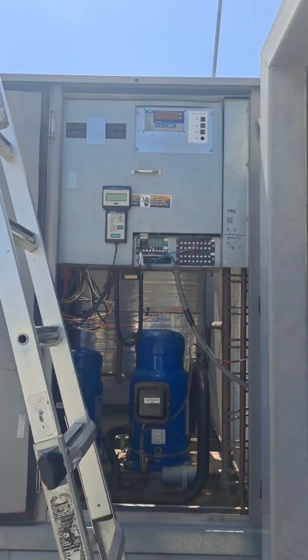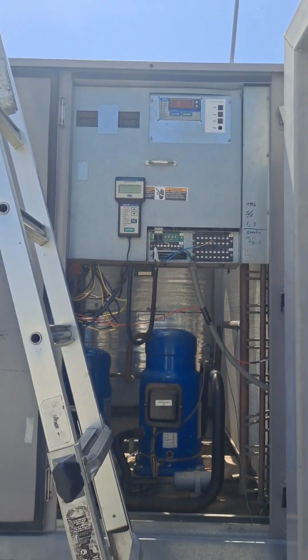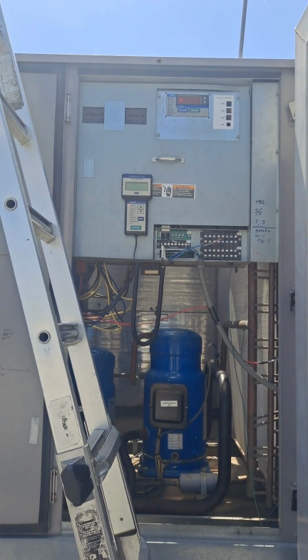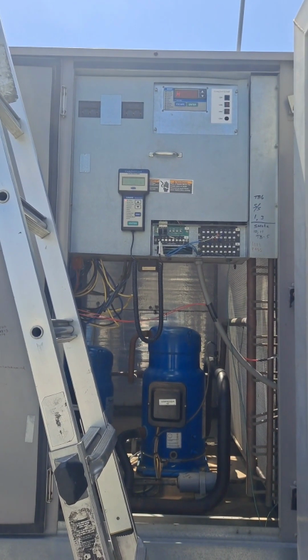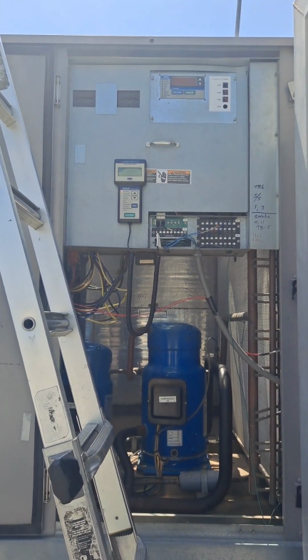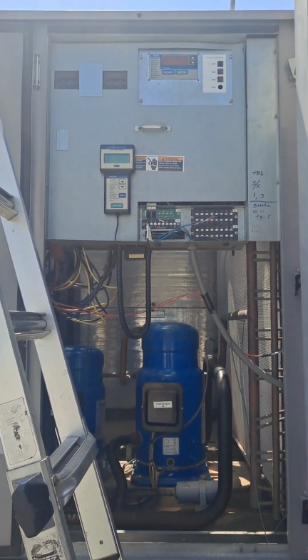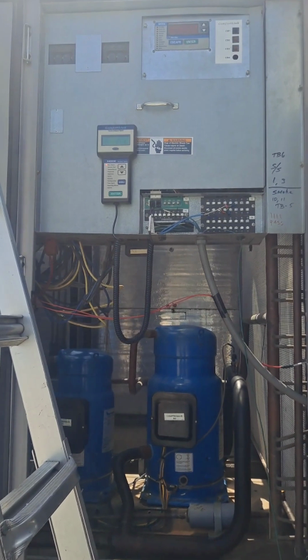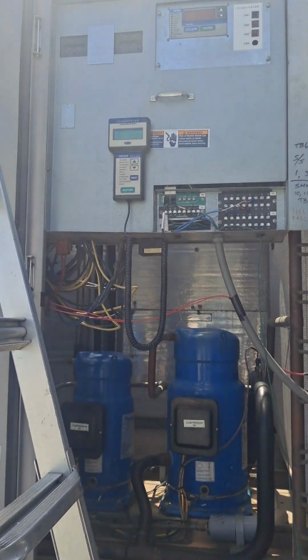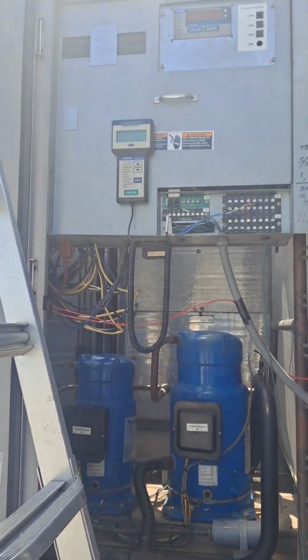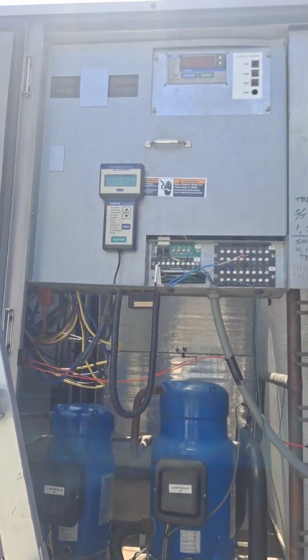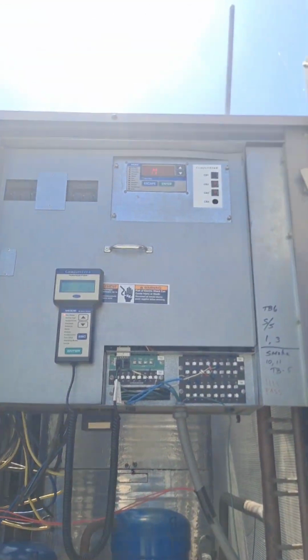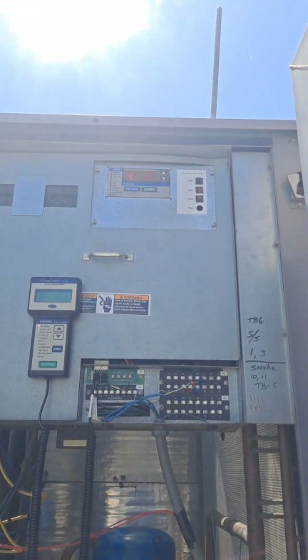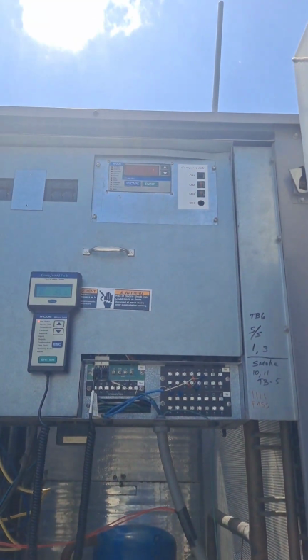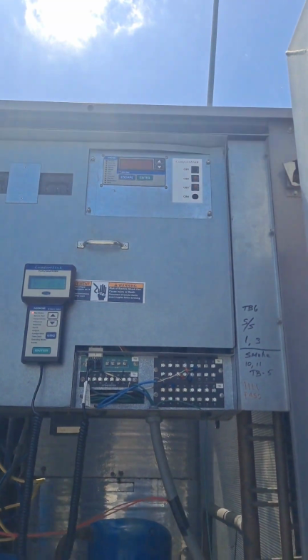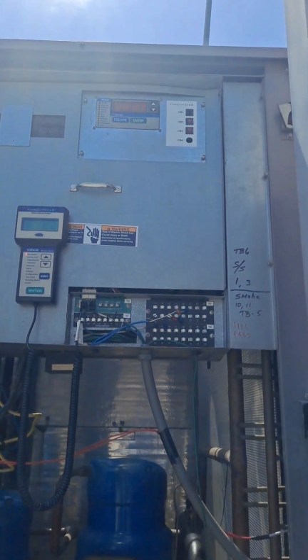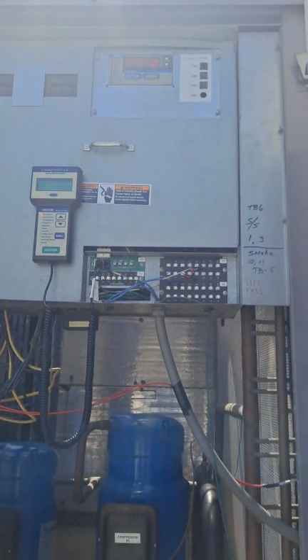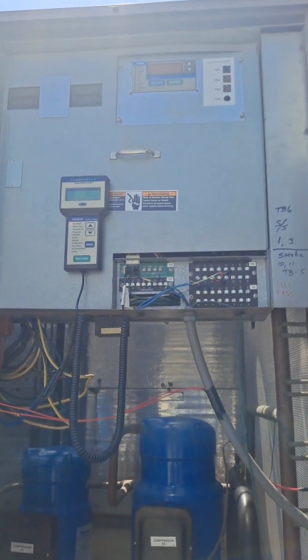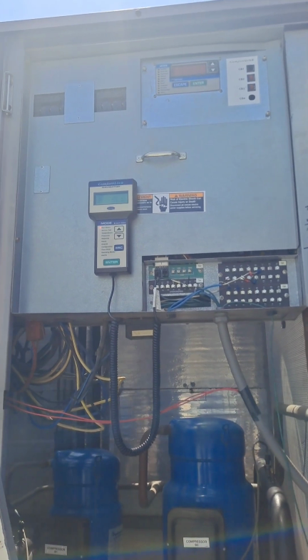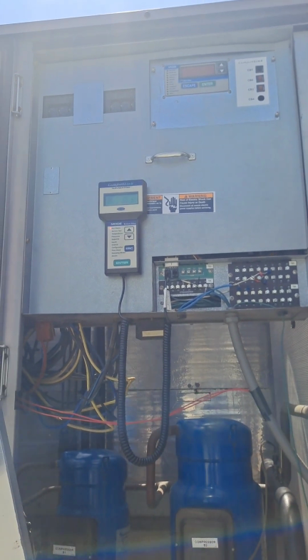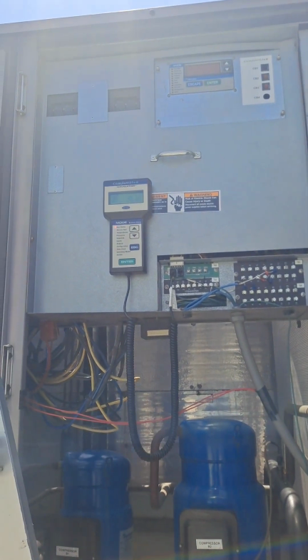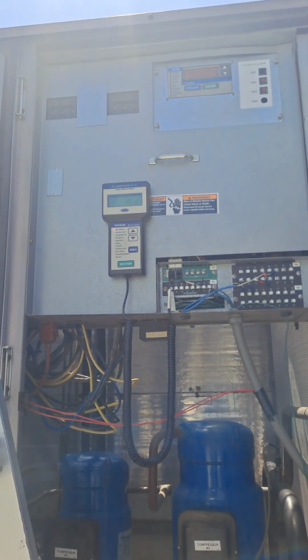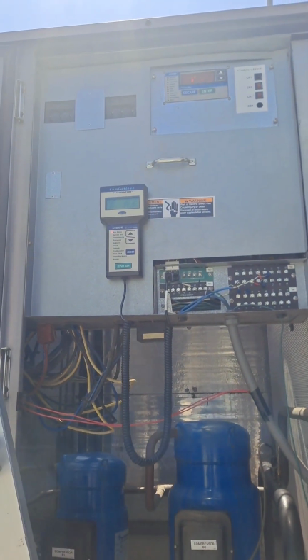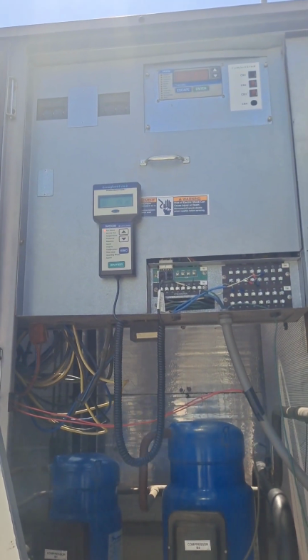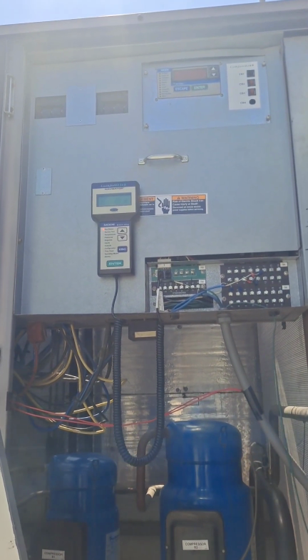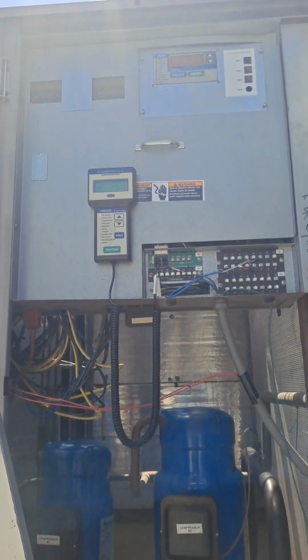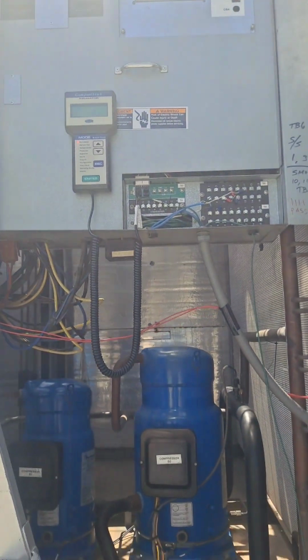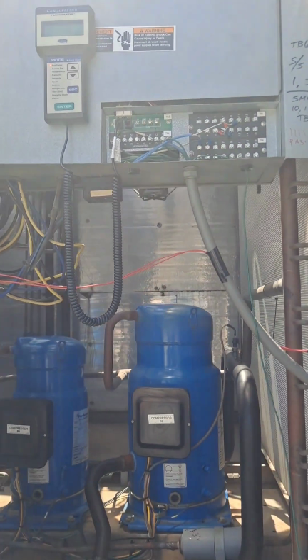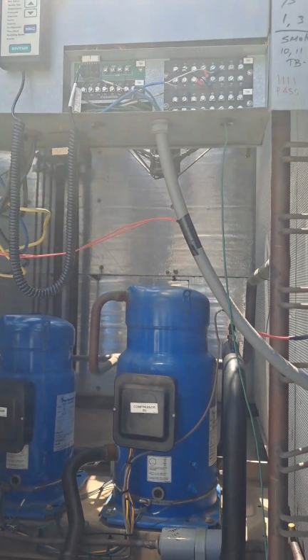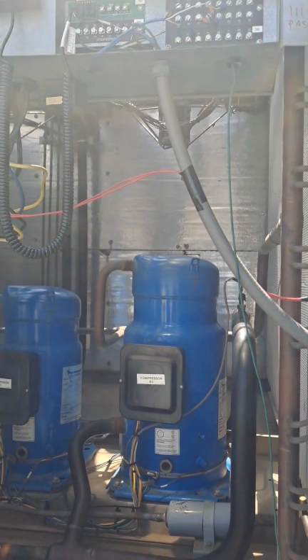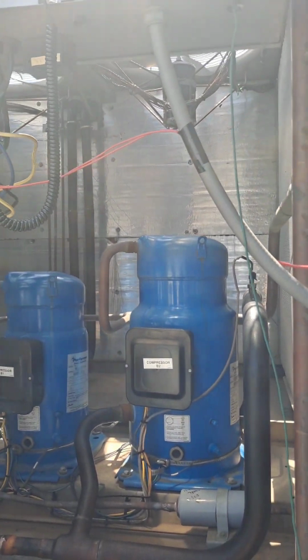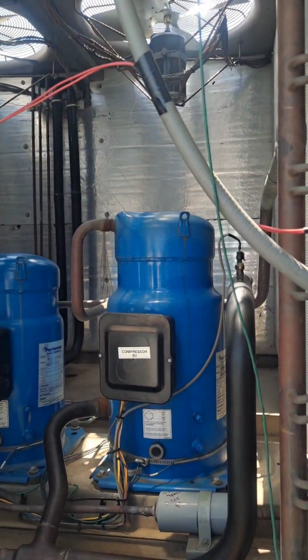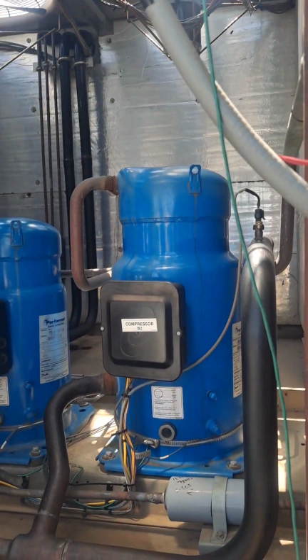A quick little tutorial about the Carrier ComfortLink and their scrolling marquee. The sun is out but it feels good so I'm not going to complain. Got about a 60-ton unit here.